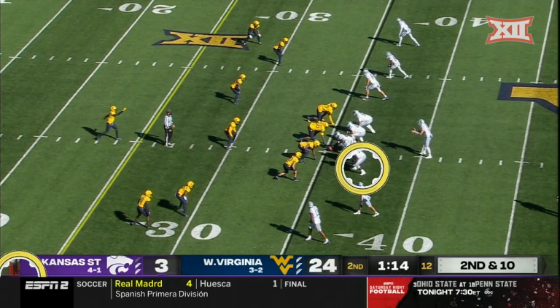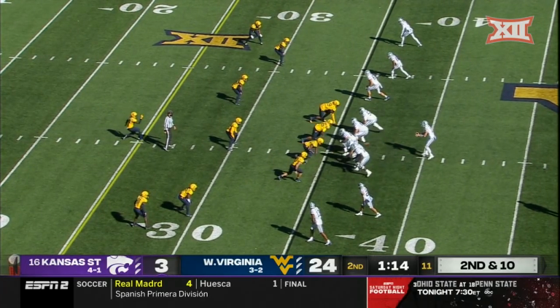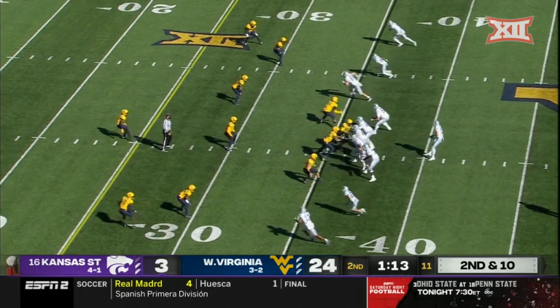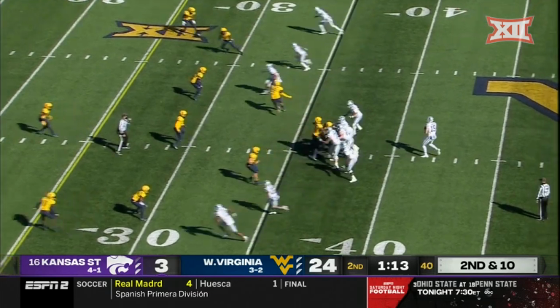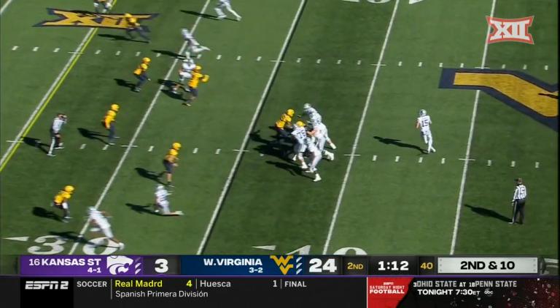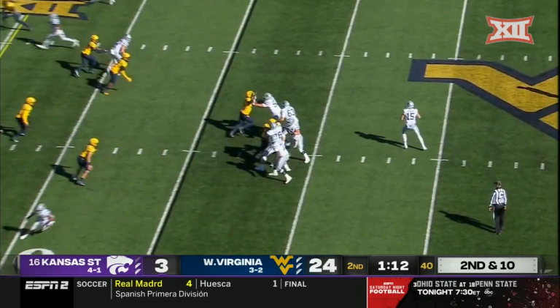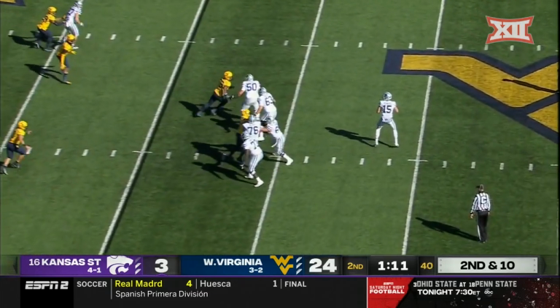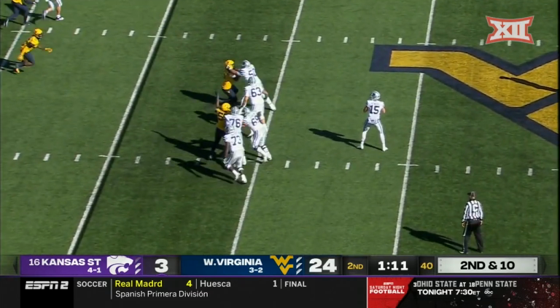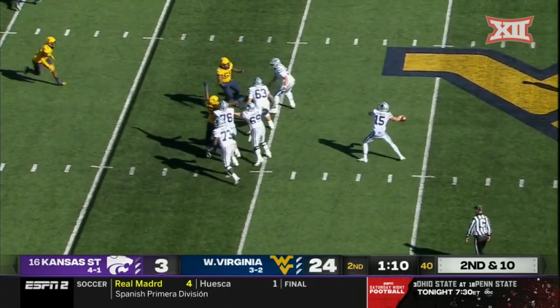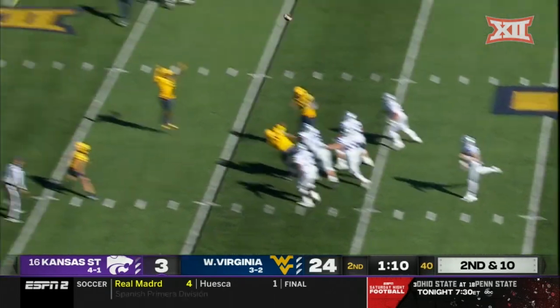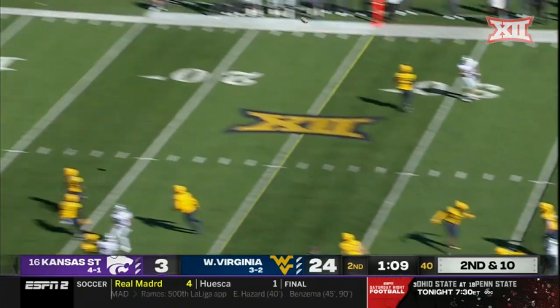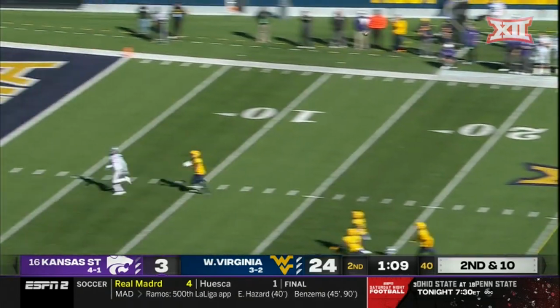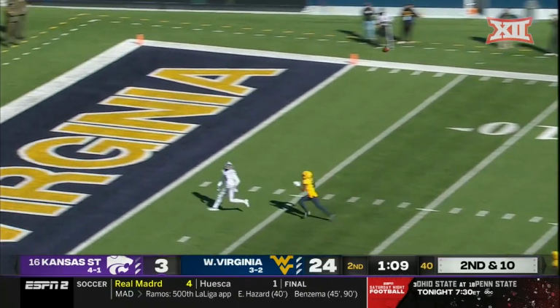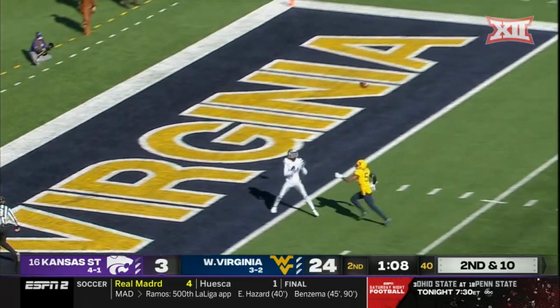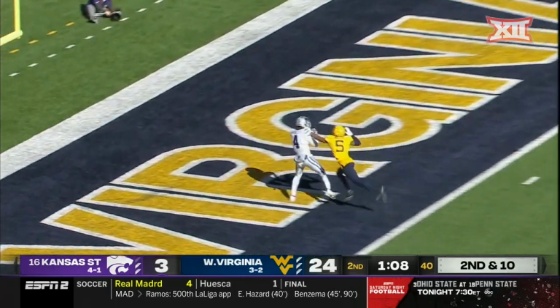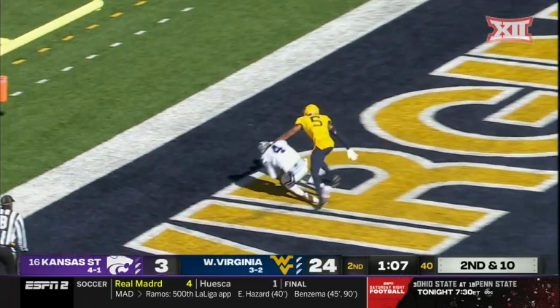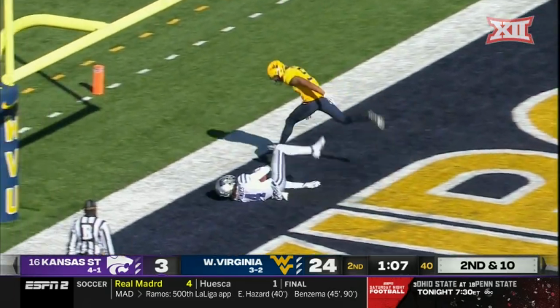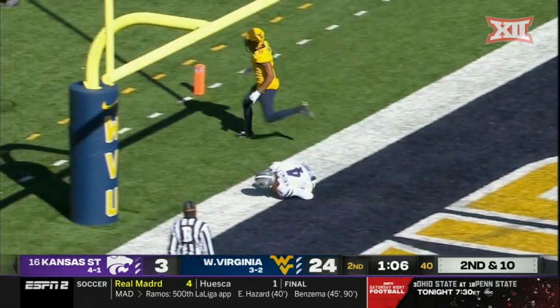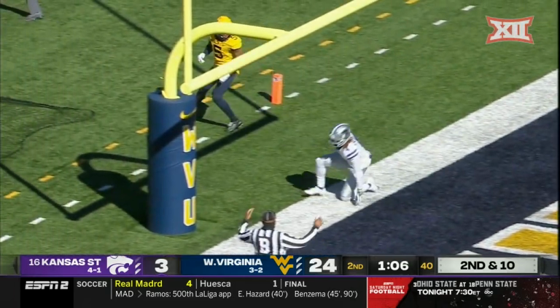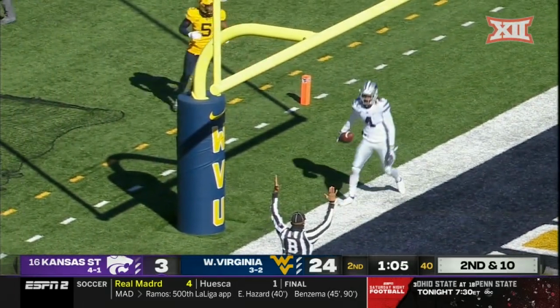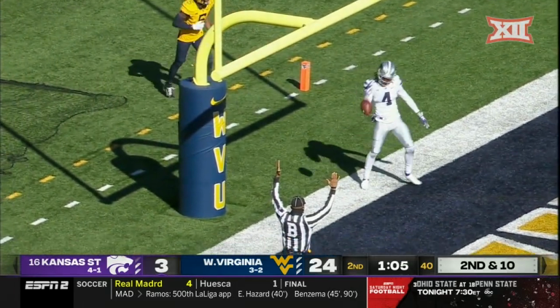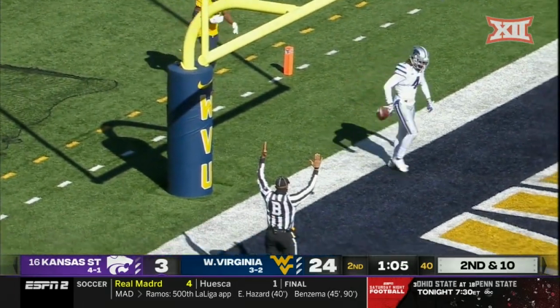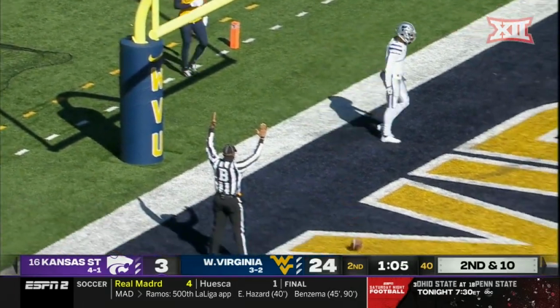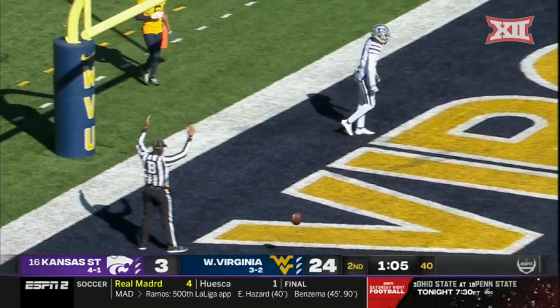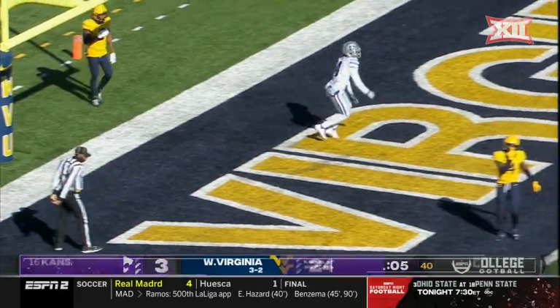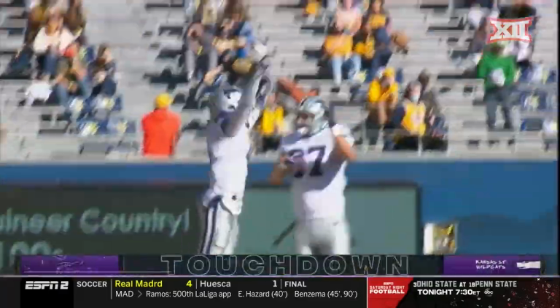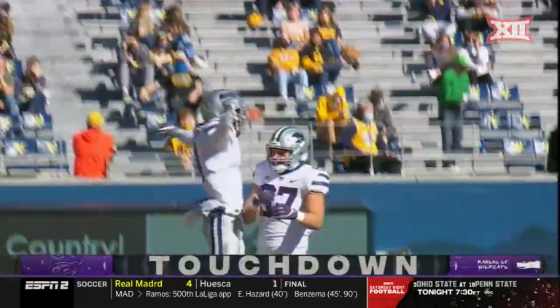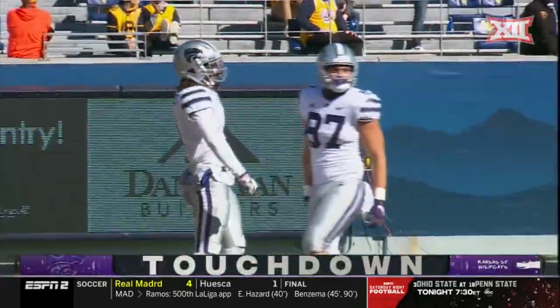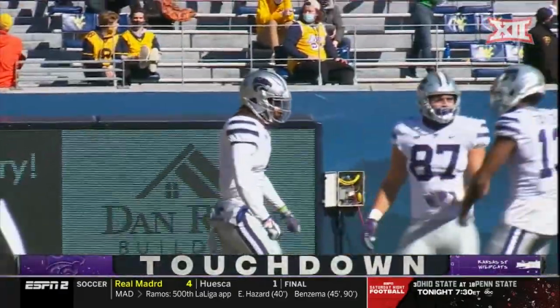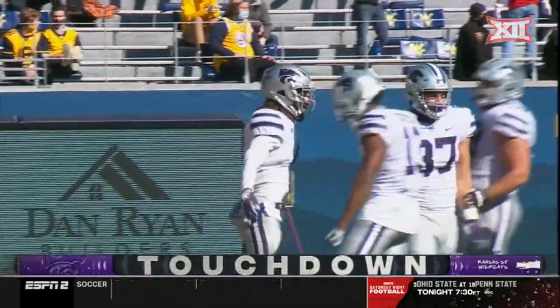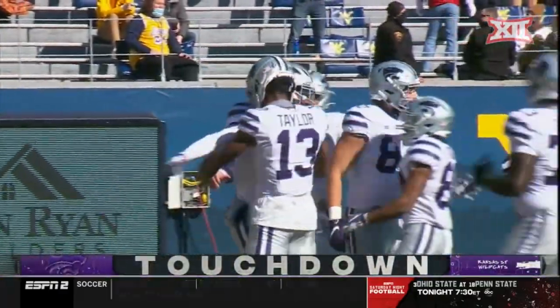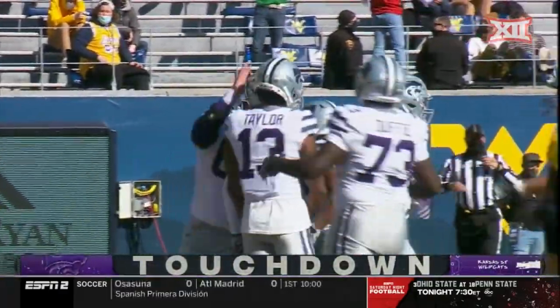Vaughn split out wide in that empty set — on second and ten all afternoon for Howard, he flings it deep, has a man. Kansas State has a touchdown! Malik Knowles, his first score of the season — what a response for the freshman quarterback on the road.